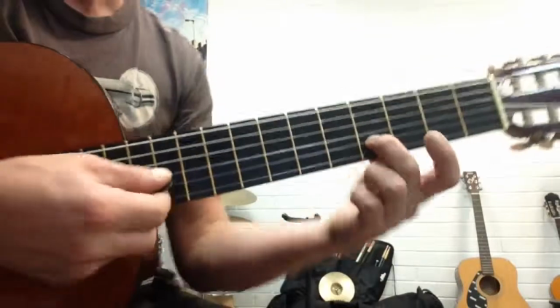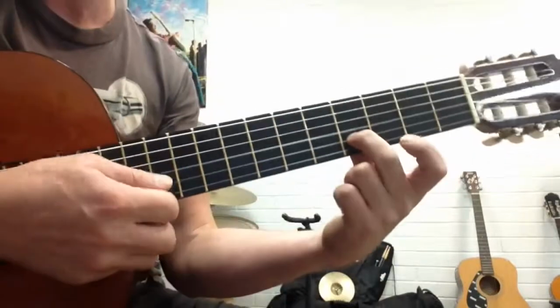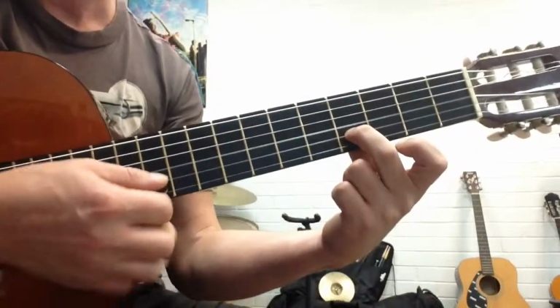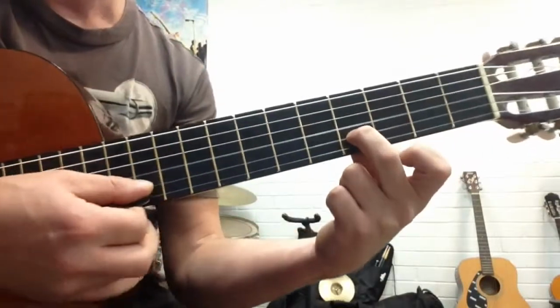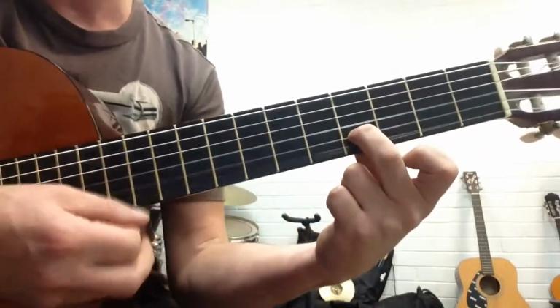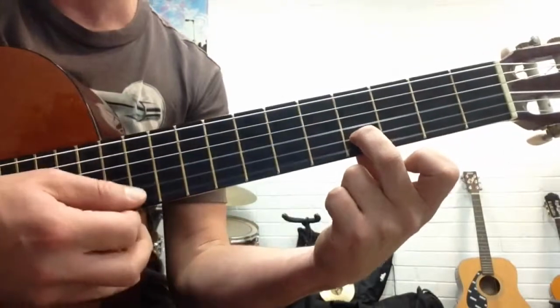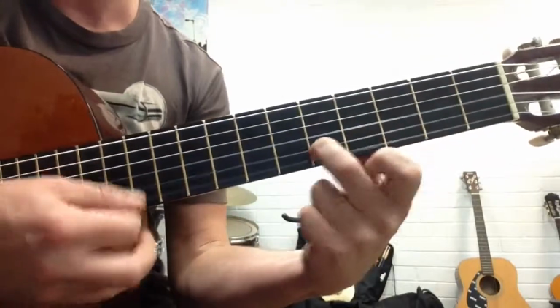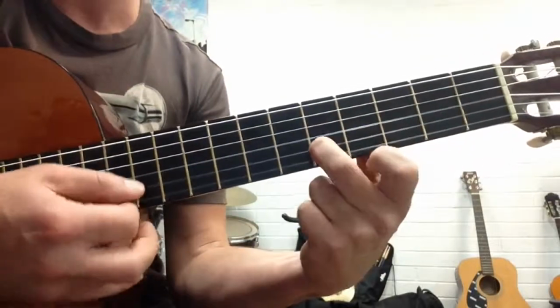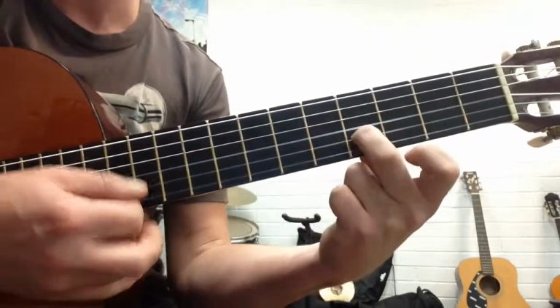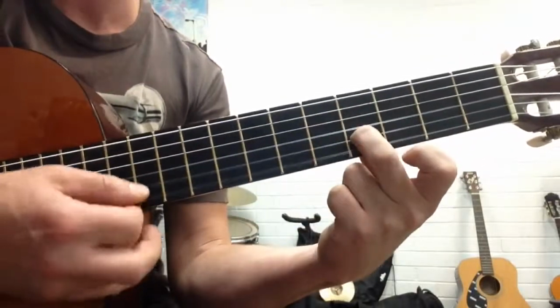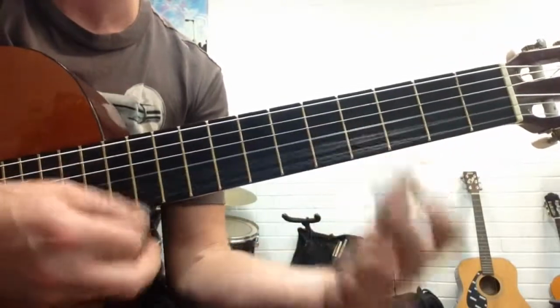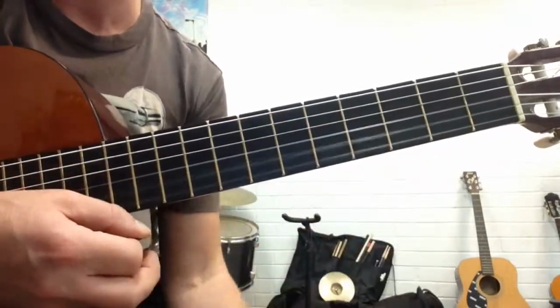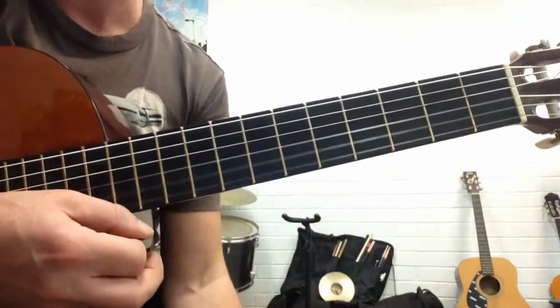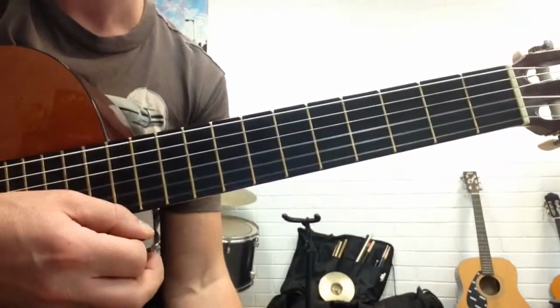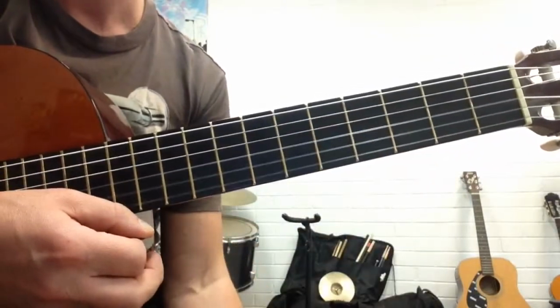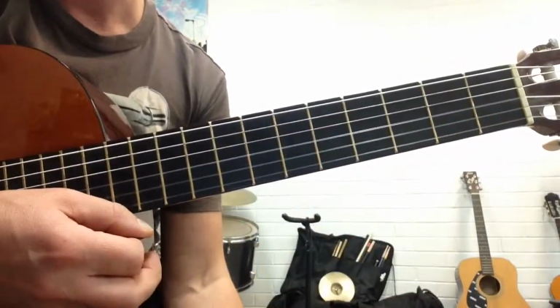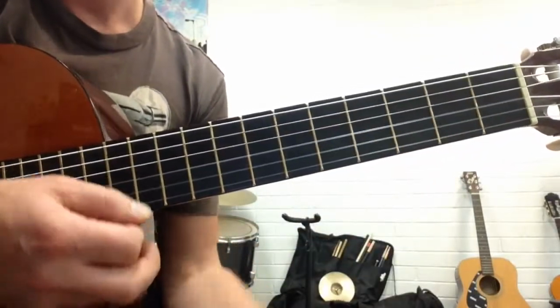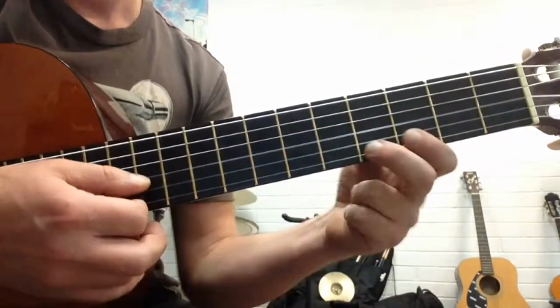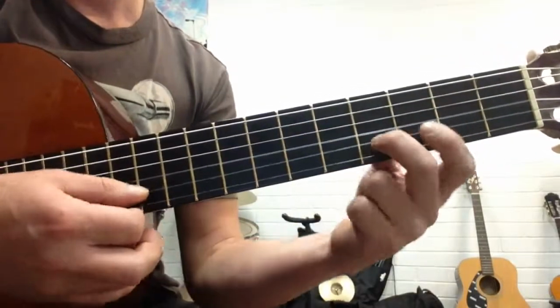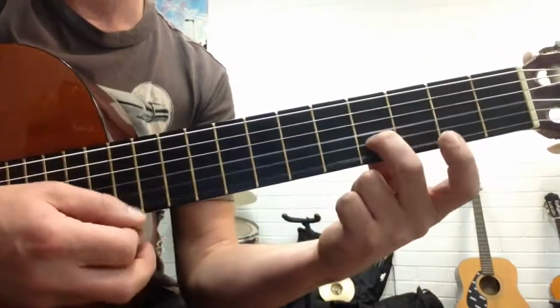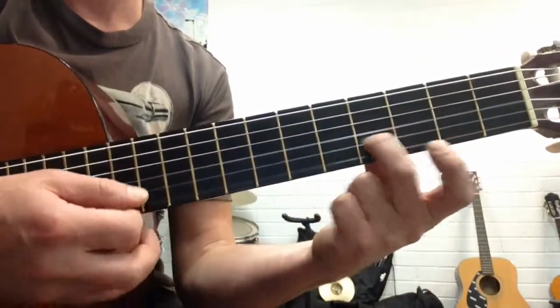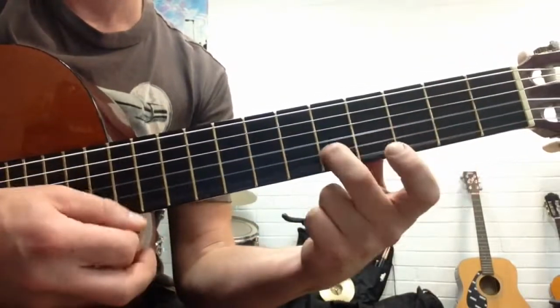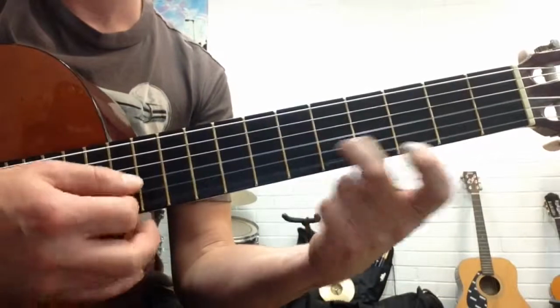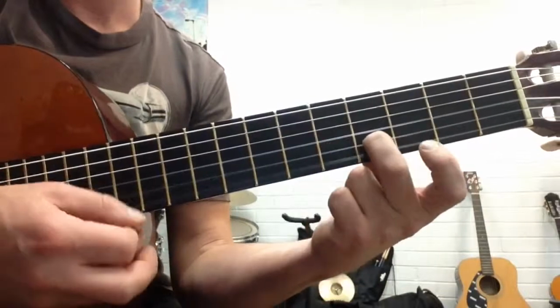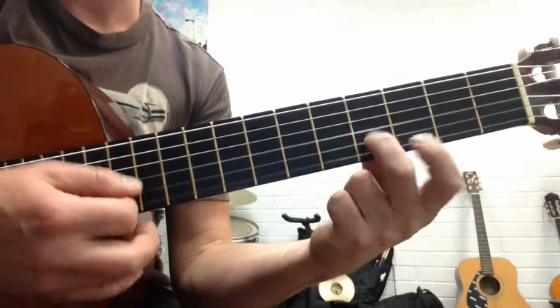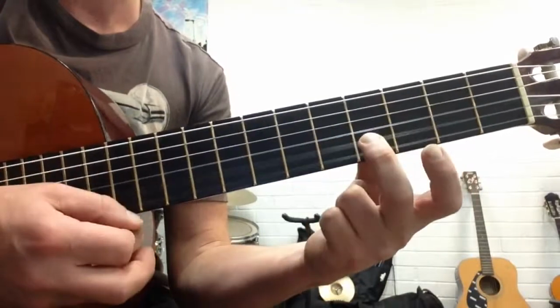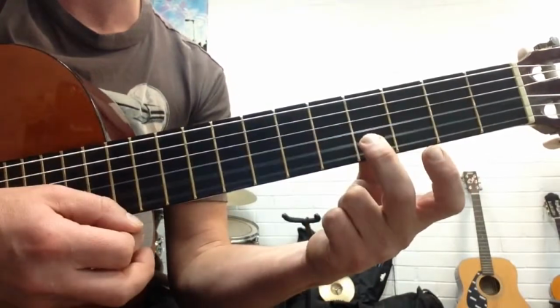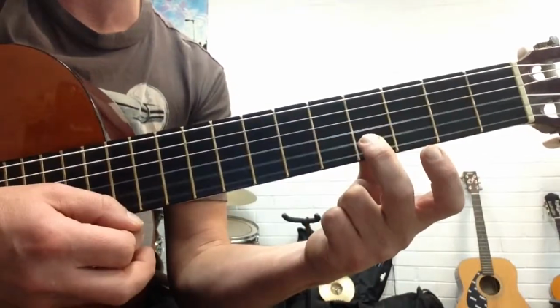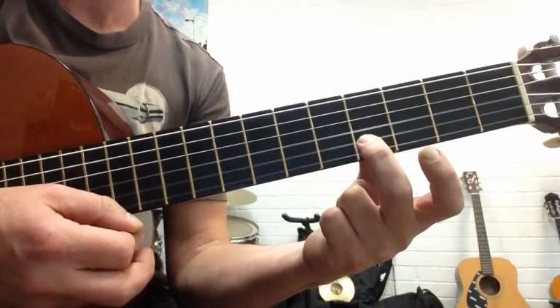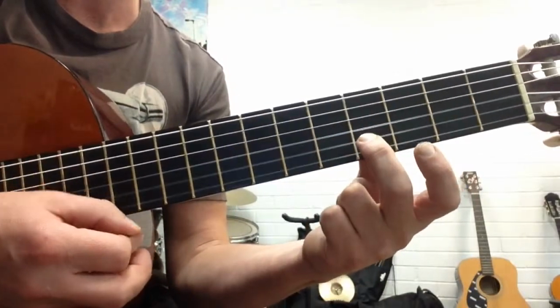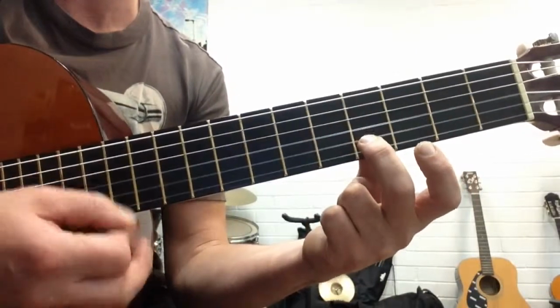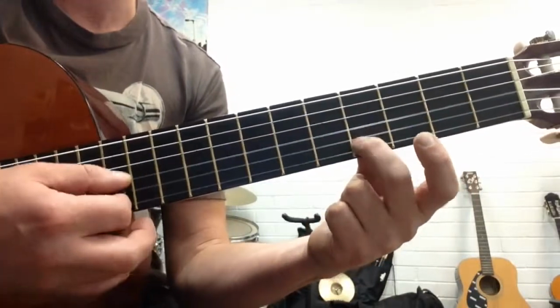So I've got 4, 5, 4, open — then 4, 5, 4, open. When you do the open, you start strumming.